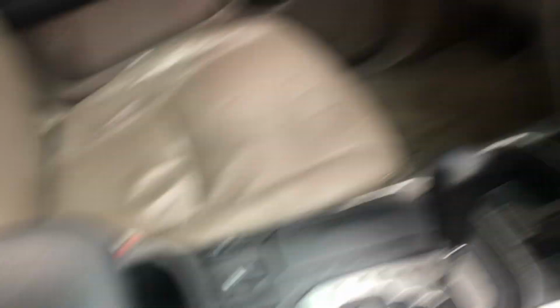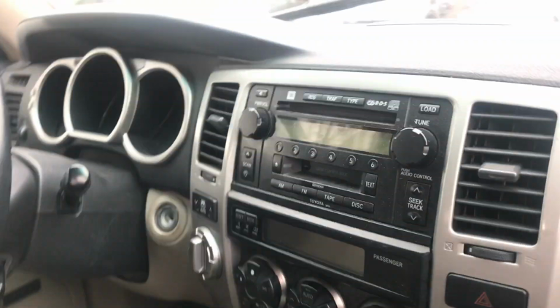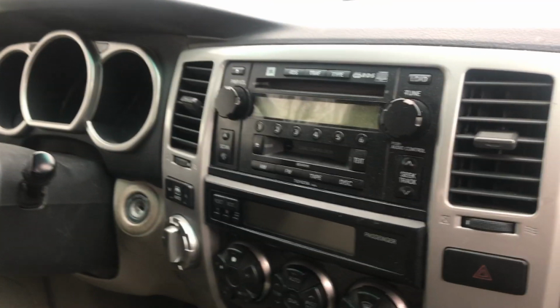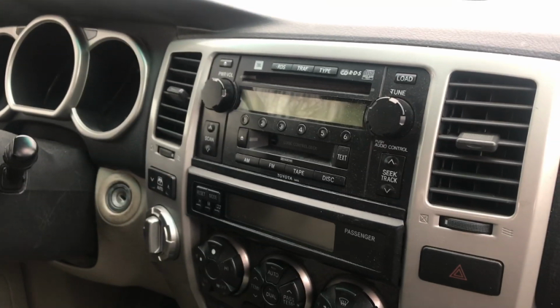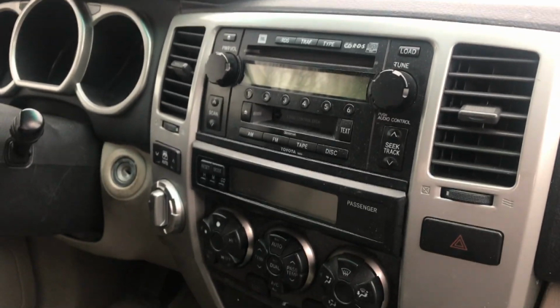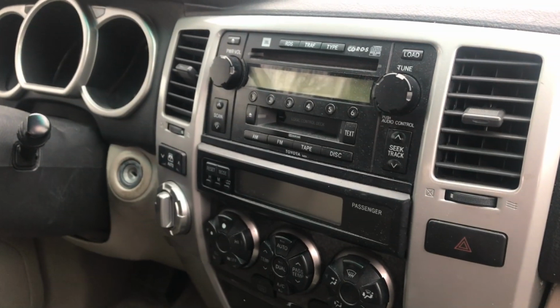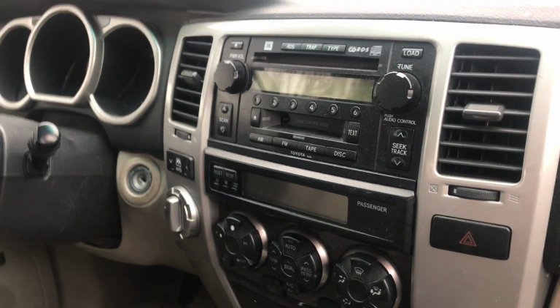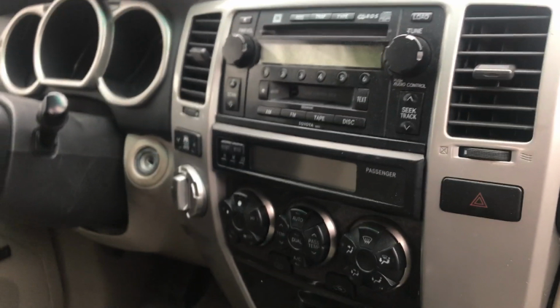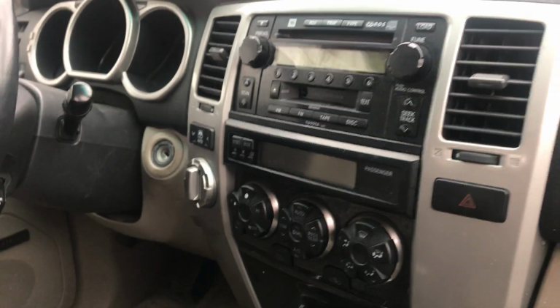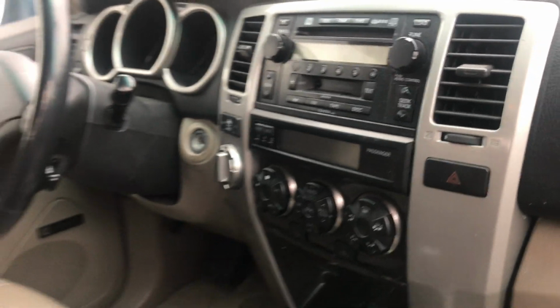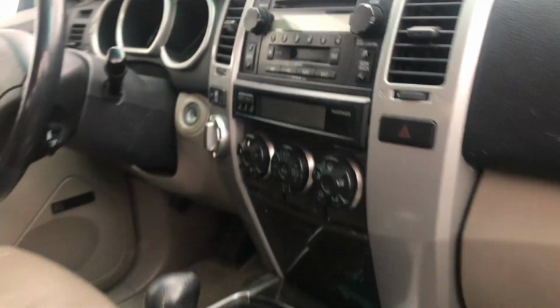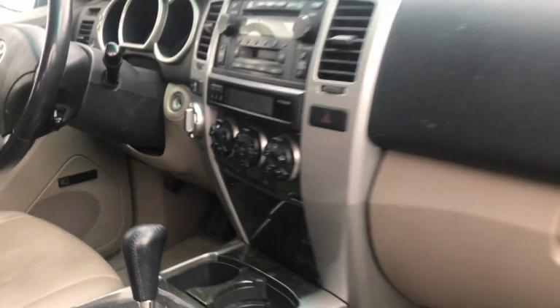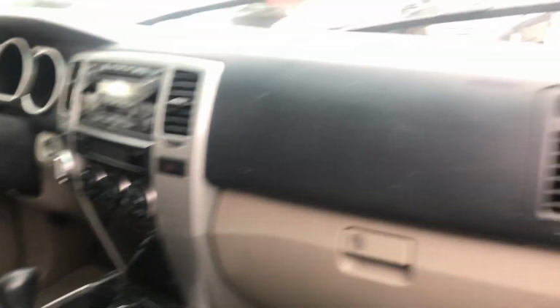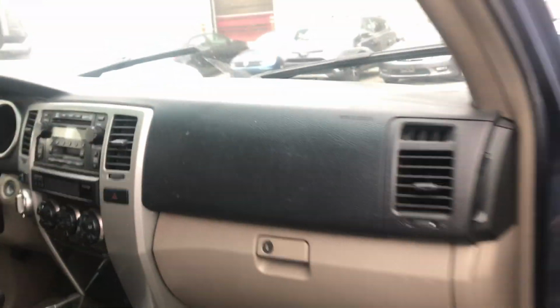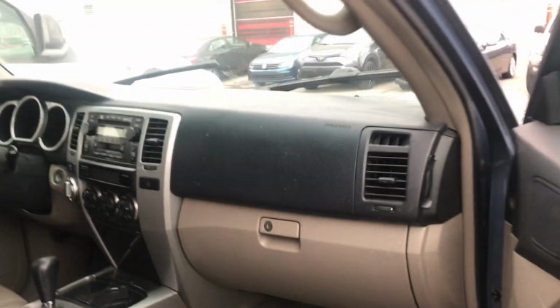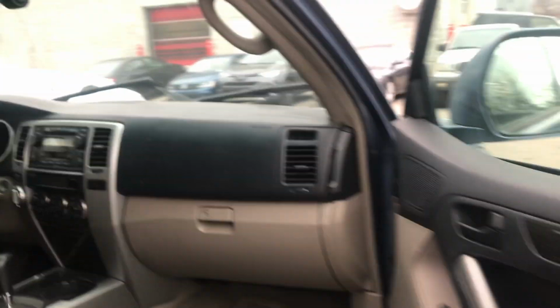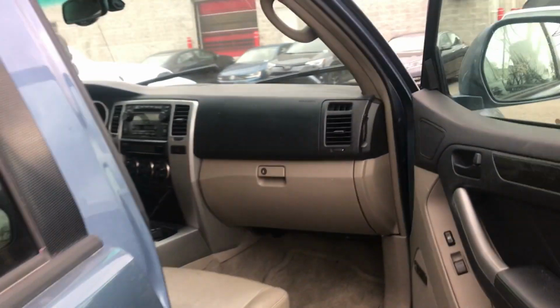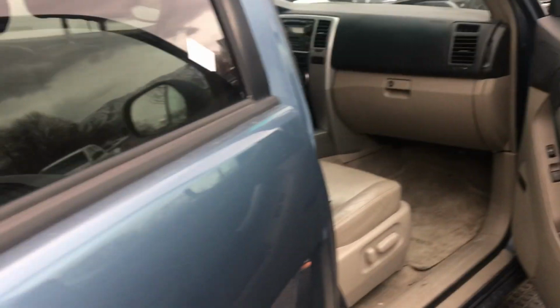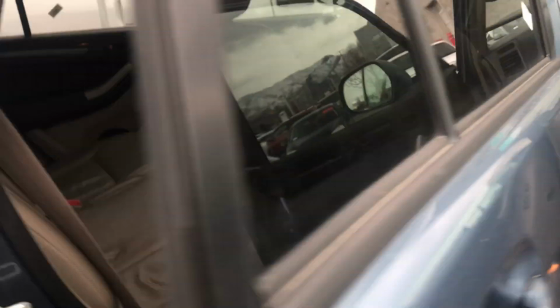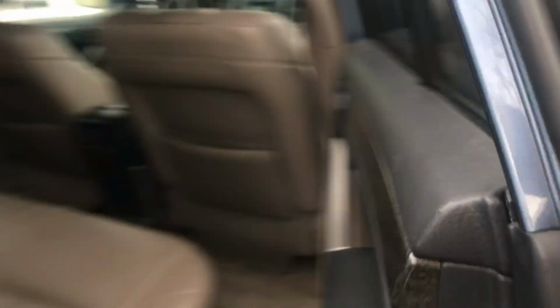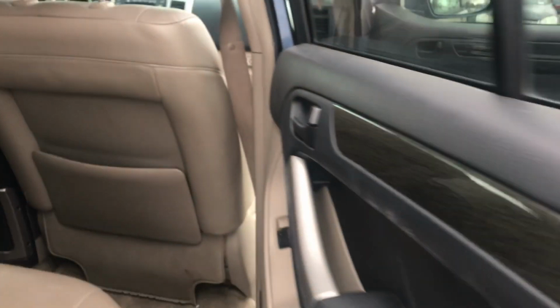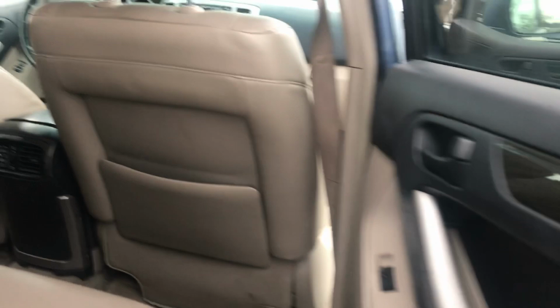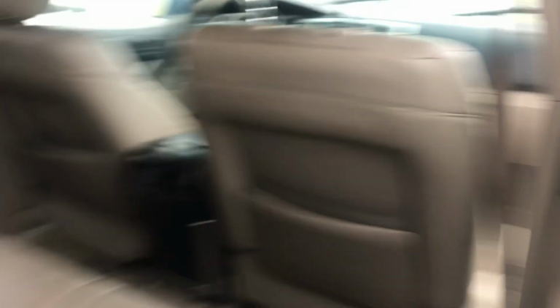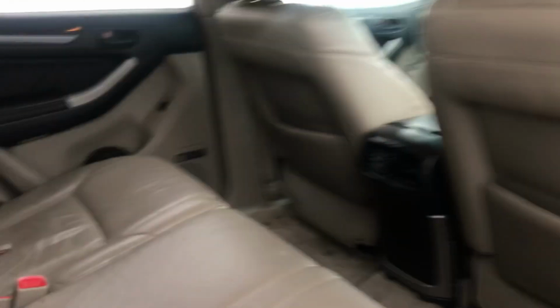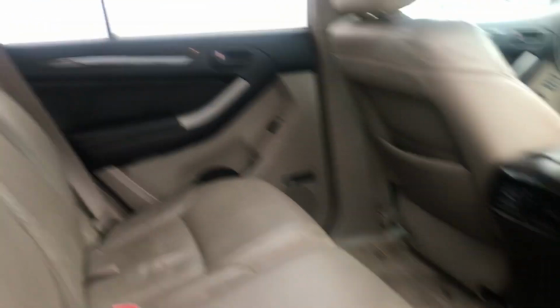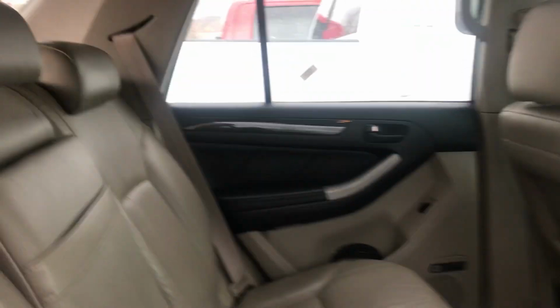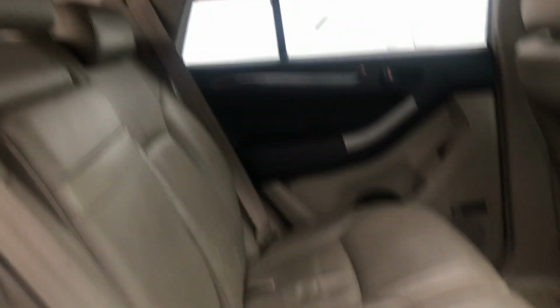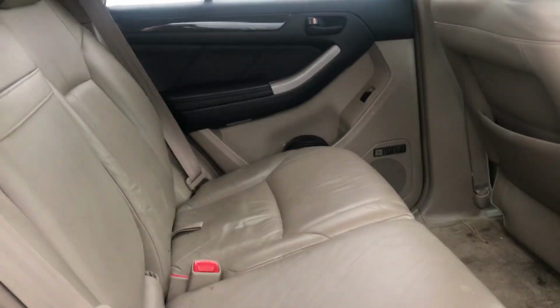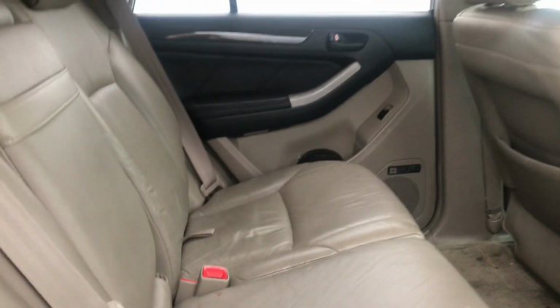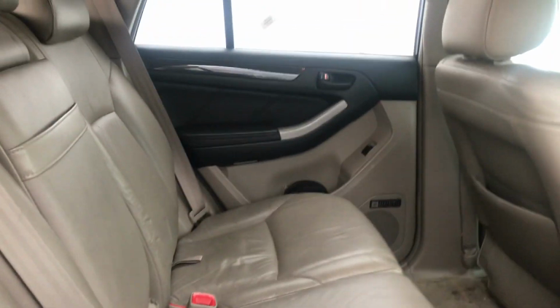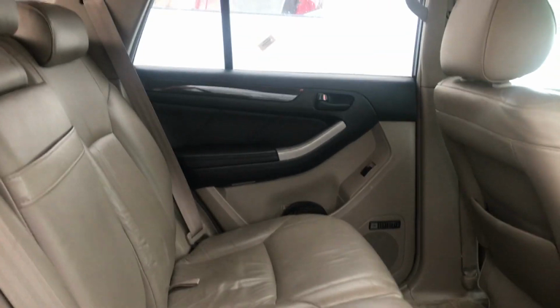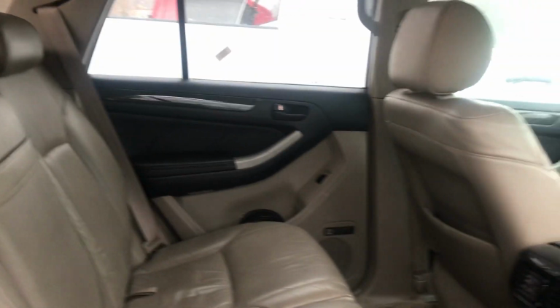Right here on the front dash you've got a CD player, all of your radio connections, and all of your temperature controls. And then onto the back of the vehicle, you've got tons of space for your passengers.